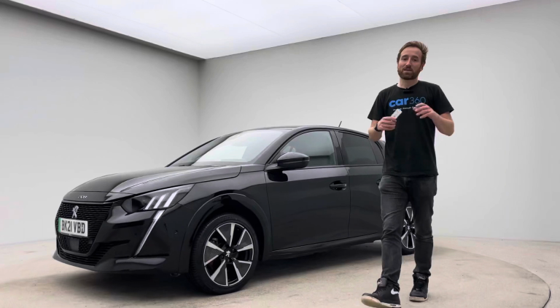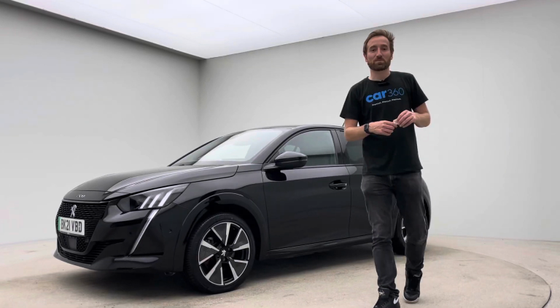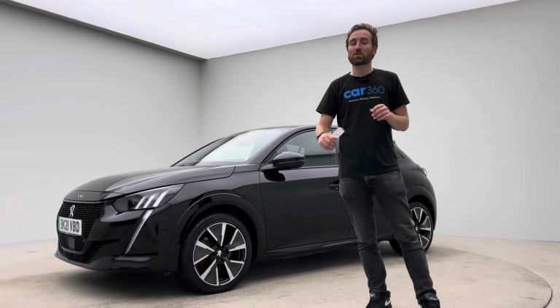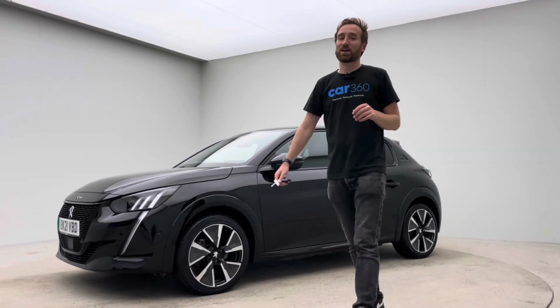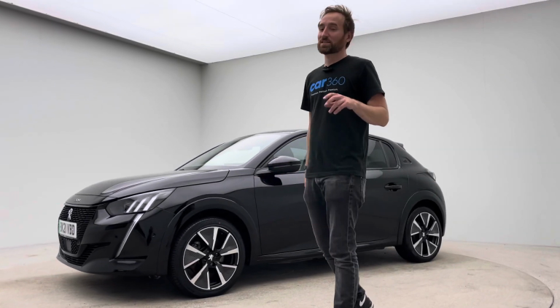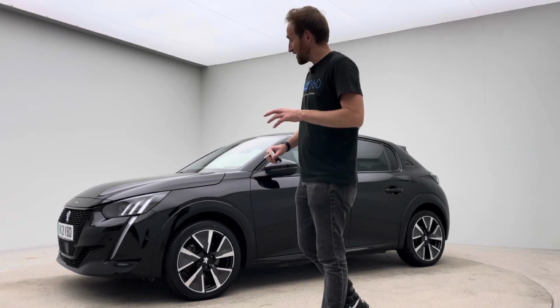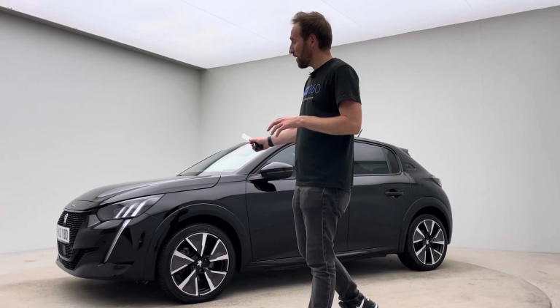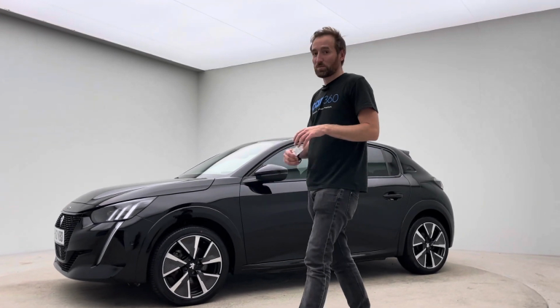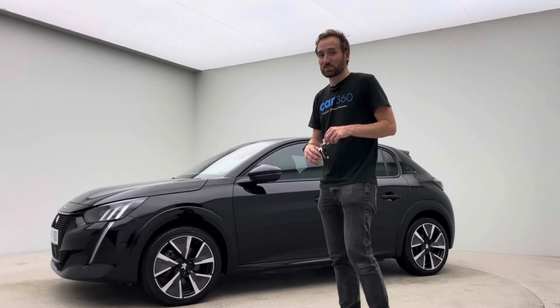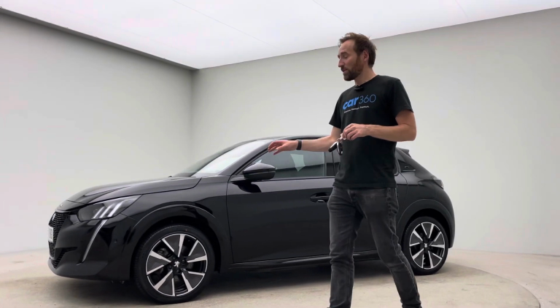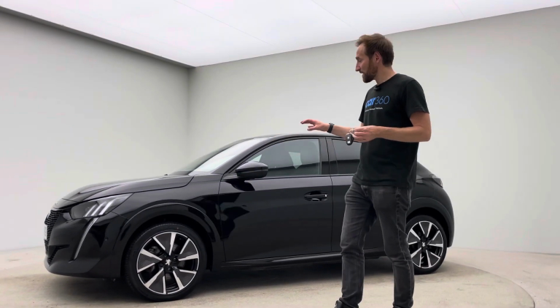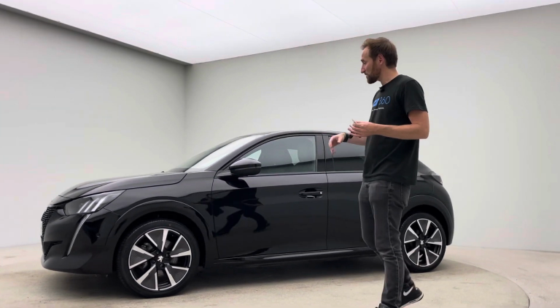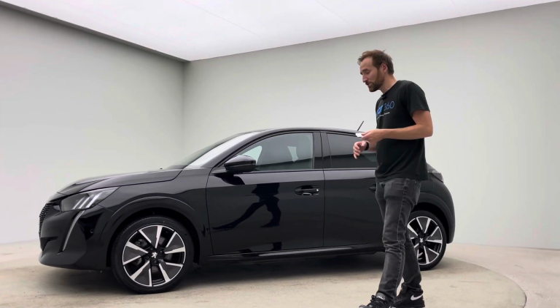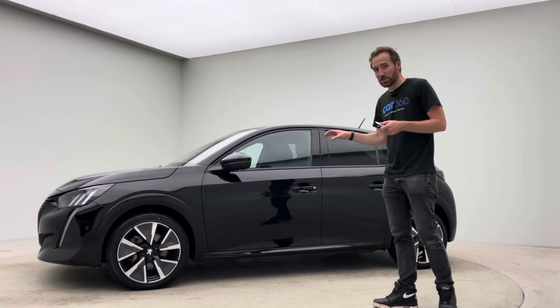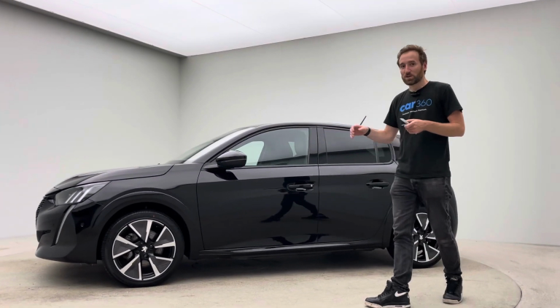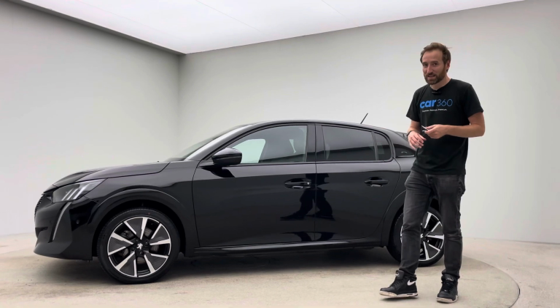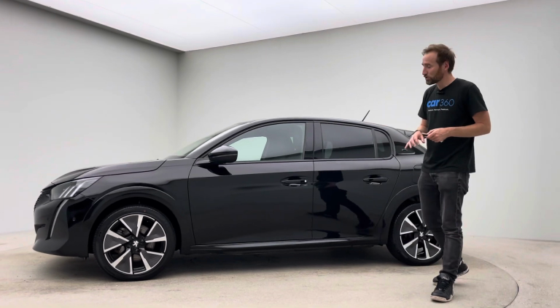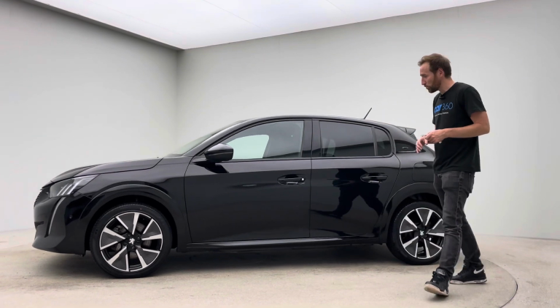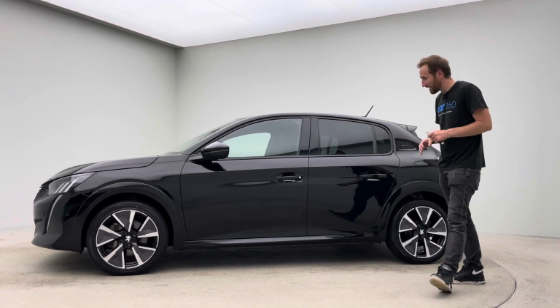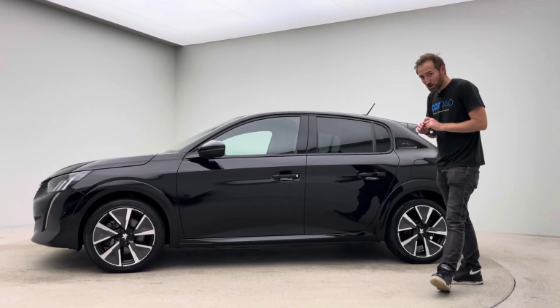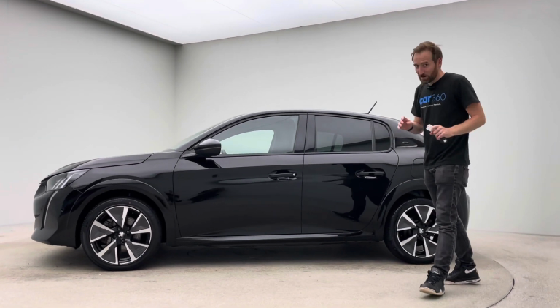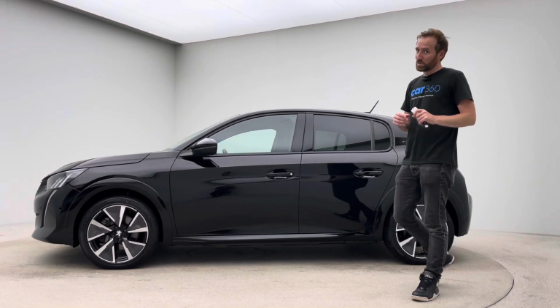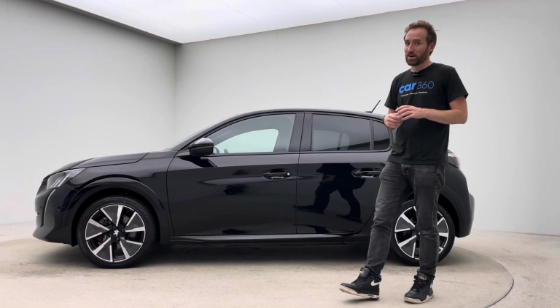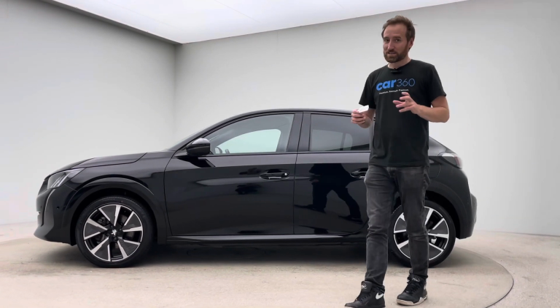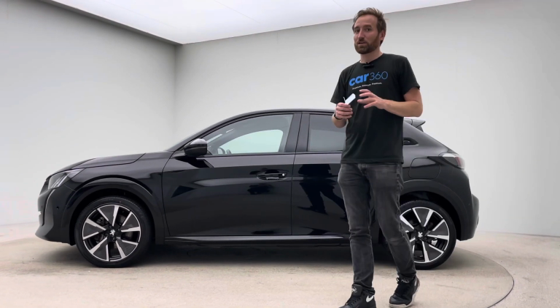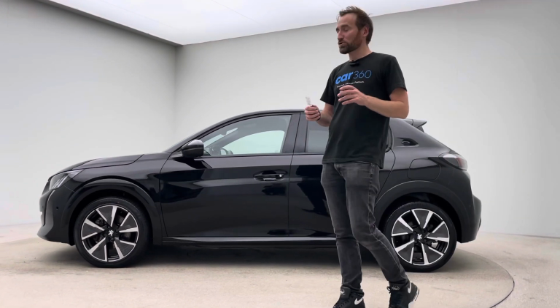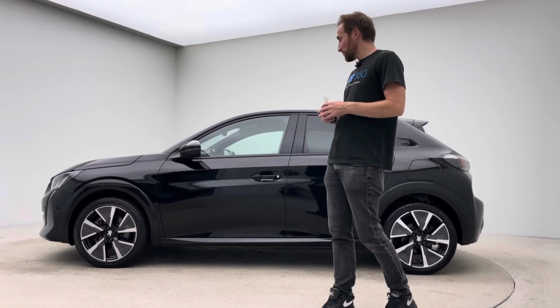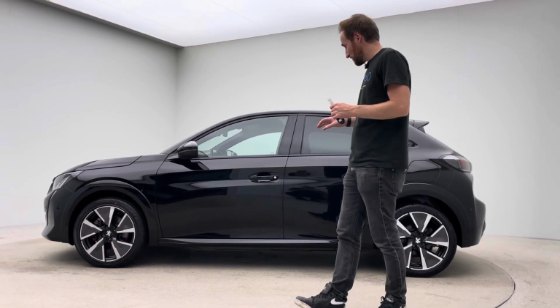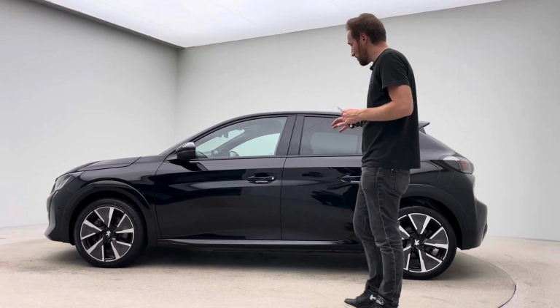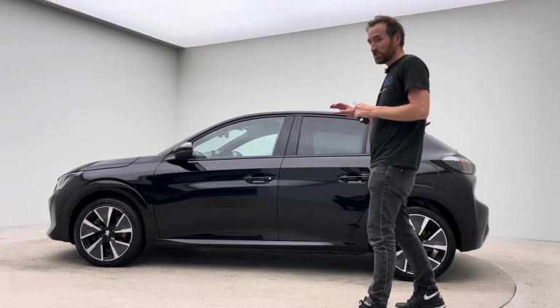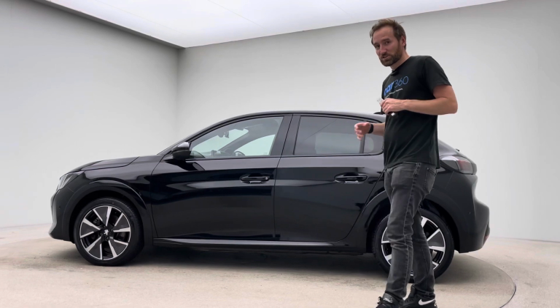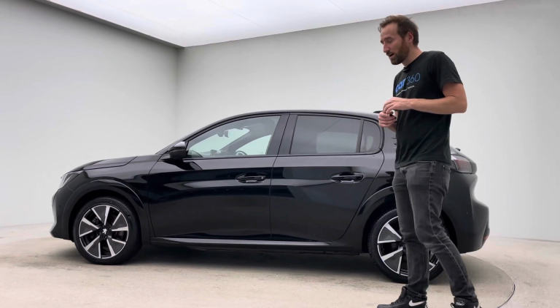My name is James, welcome to Car360 and welcome to this video on this absolutely stunning Peugeot E208. Great looking car, selling lots and lots of these at the moment and you can see why.